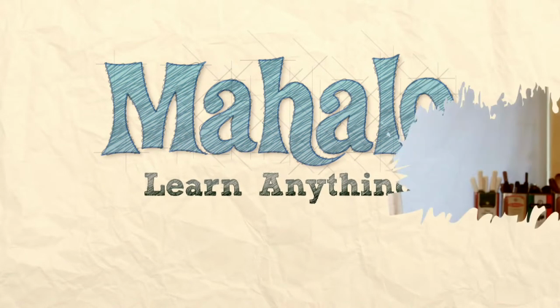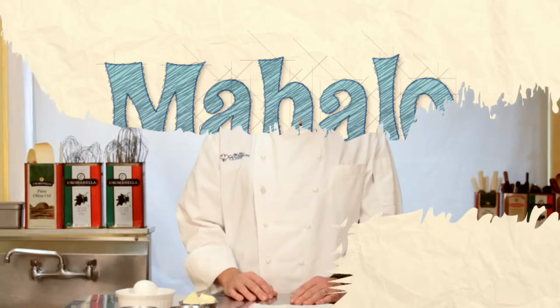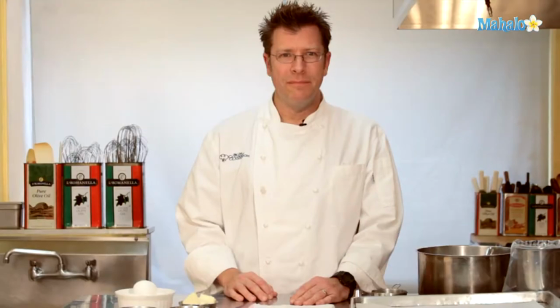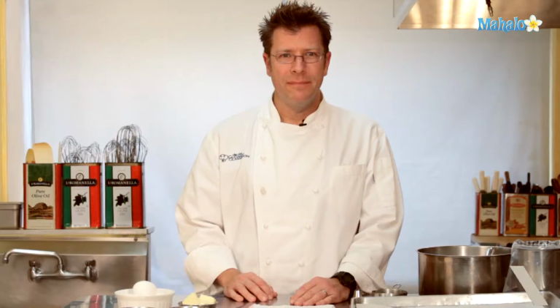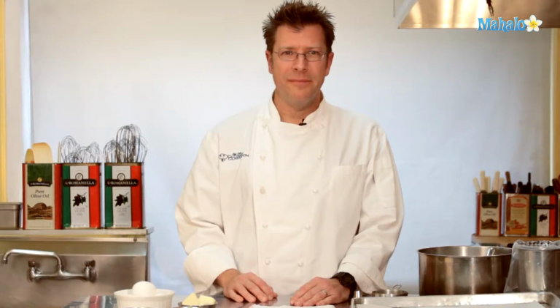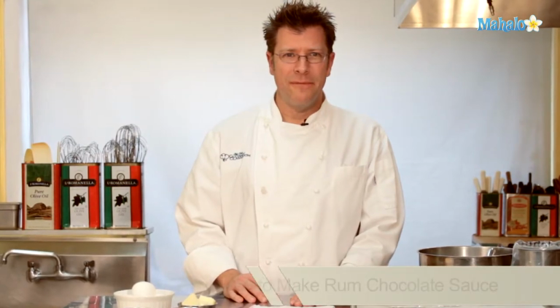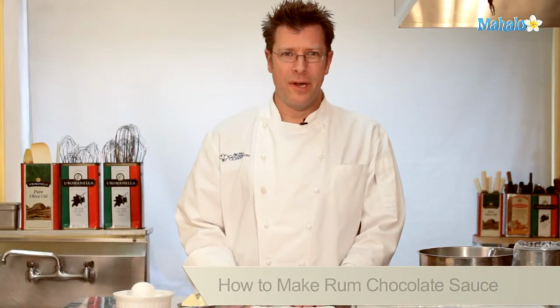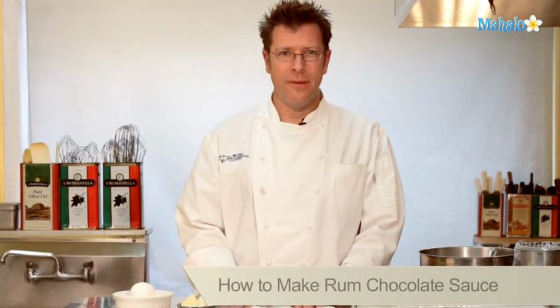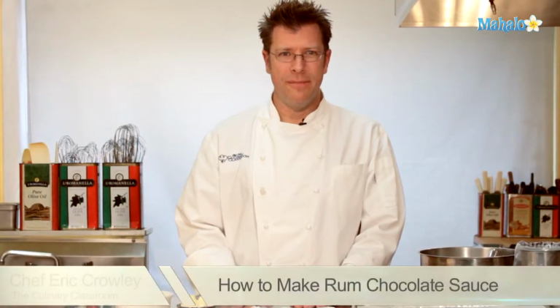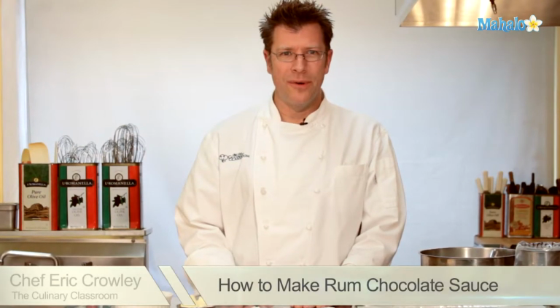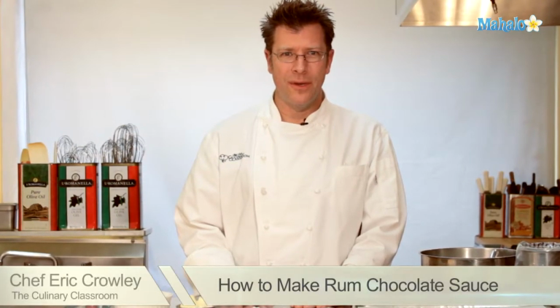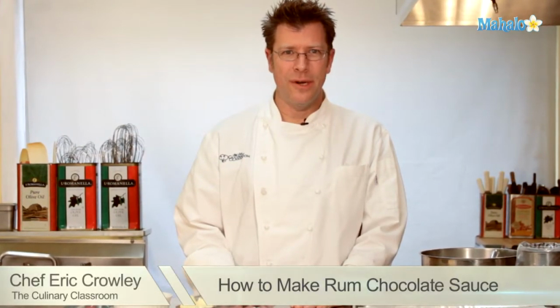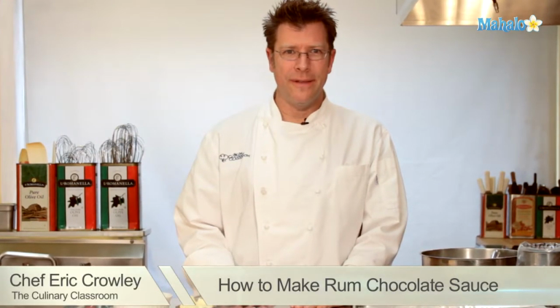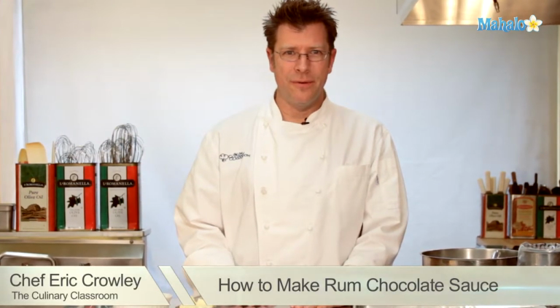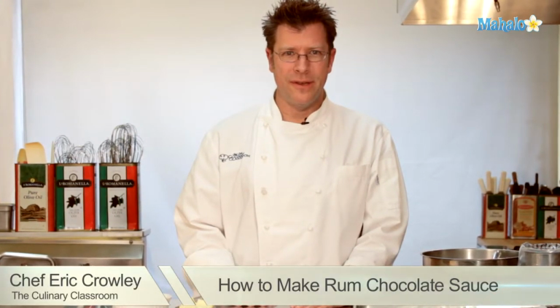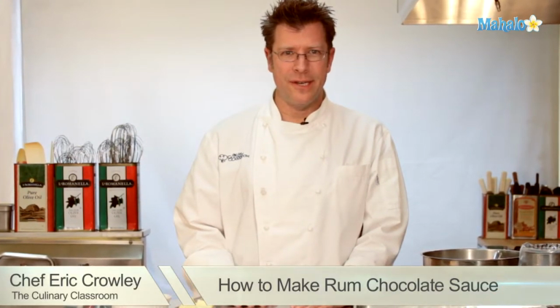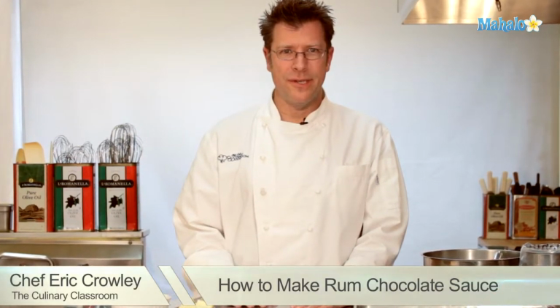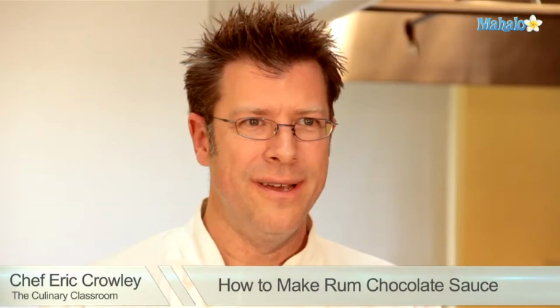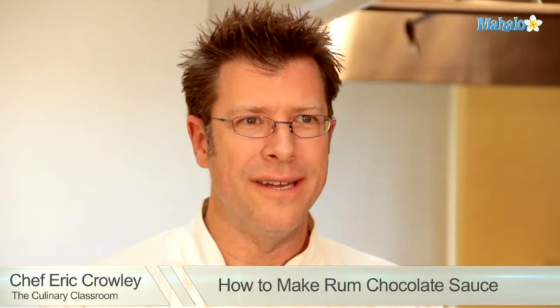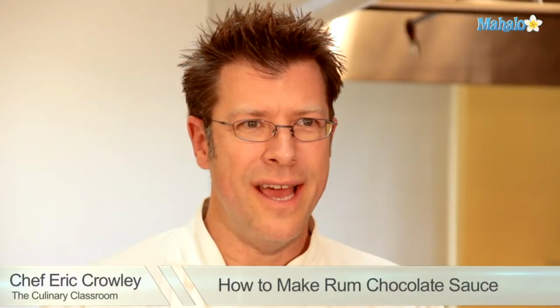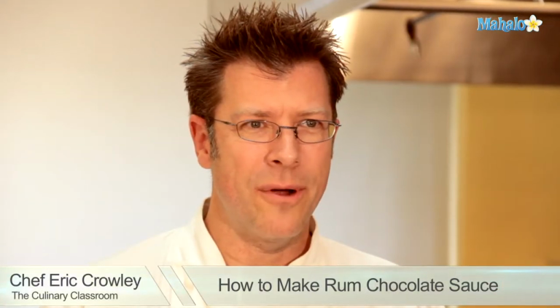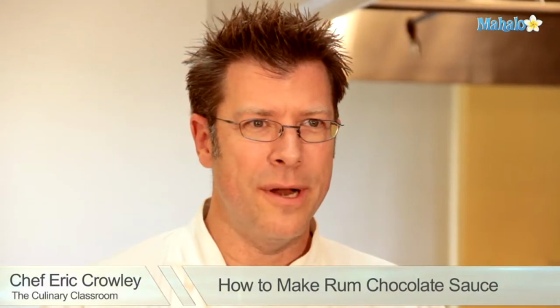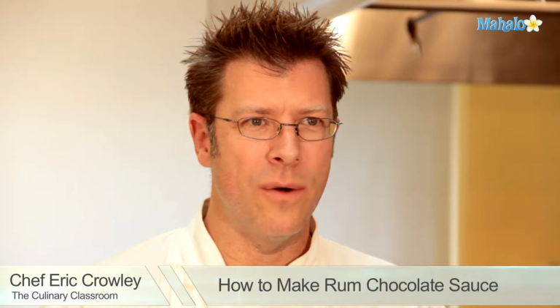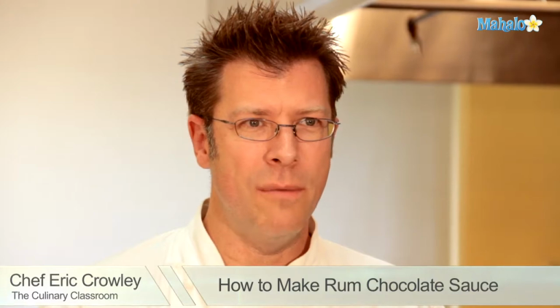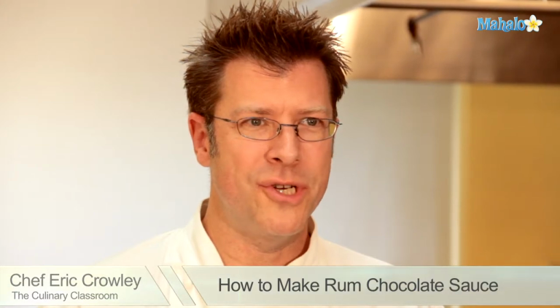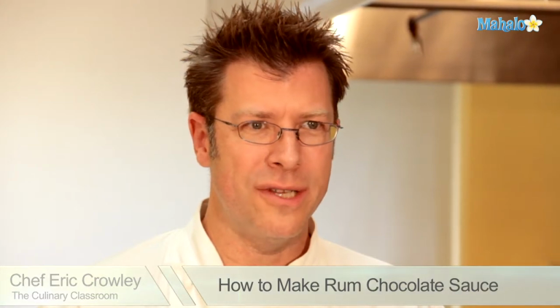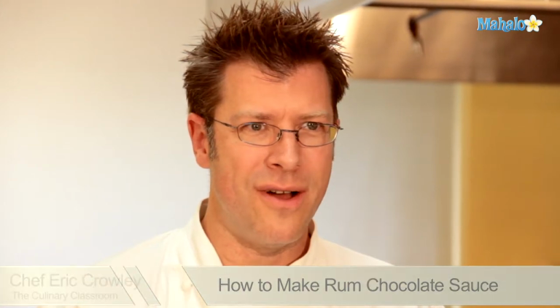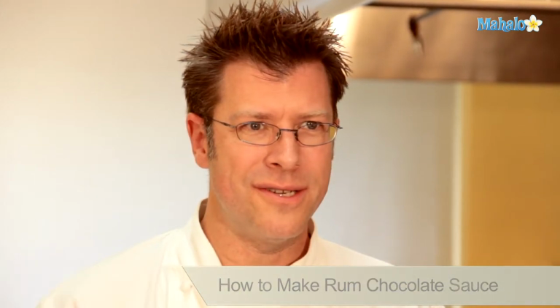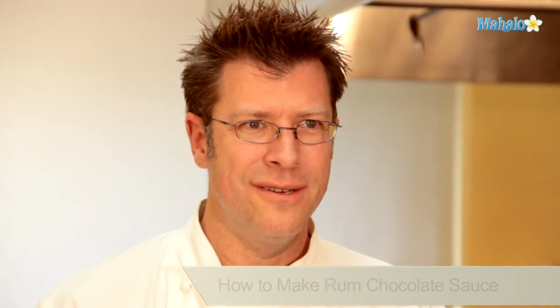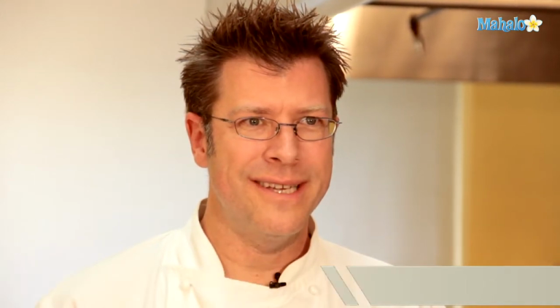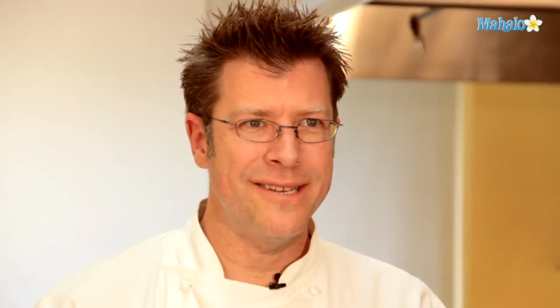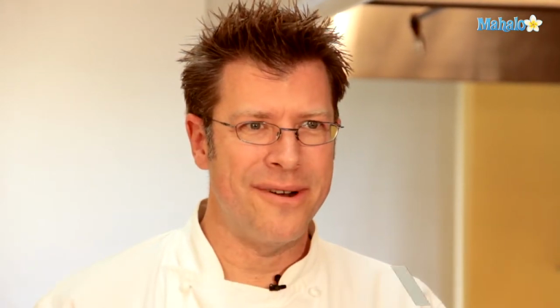Welcome! I'm Chef Eric Crowley, owner of the Culinary Classroom in Los Angeles, and today we are going to make a rum chocolate sauce. Let's get started.